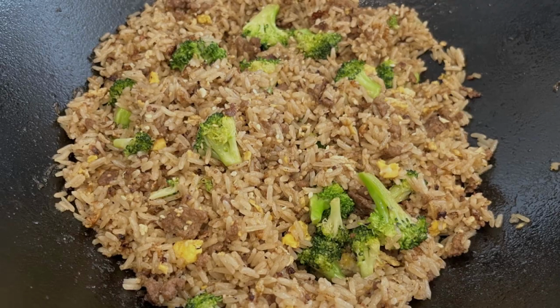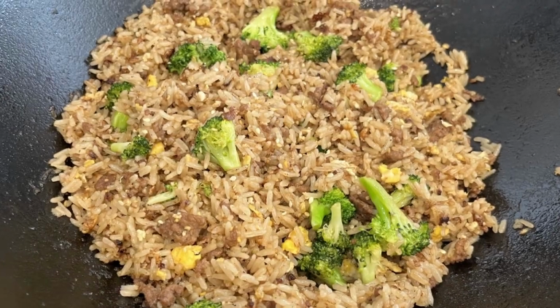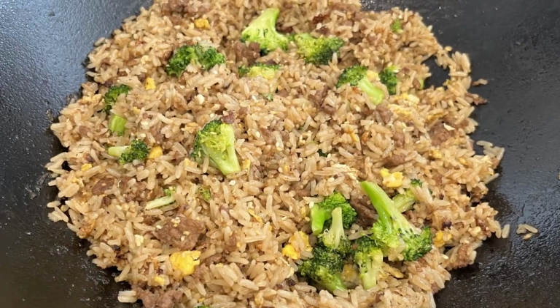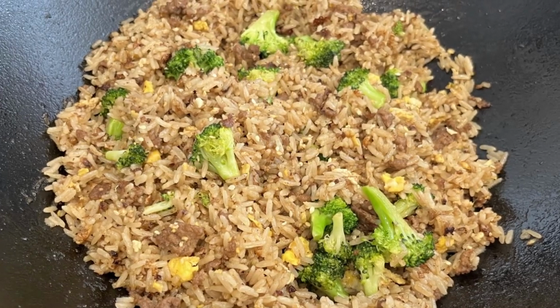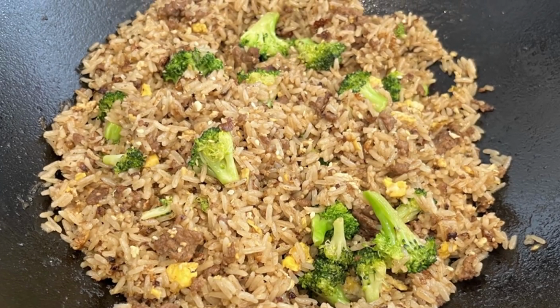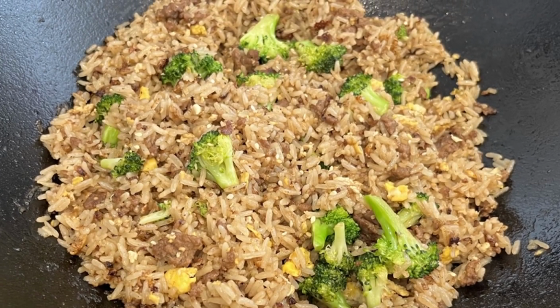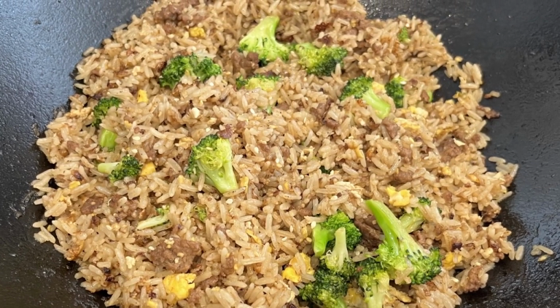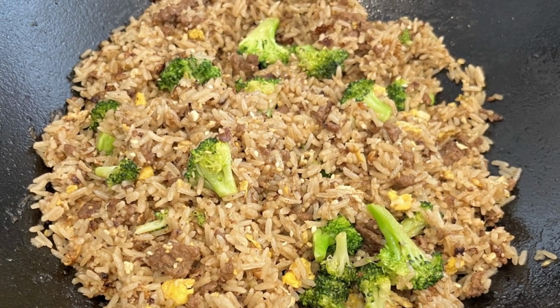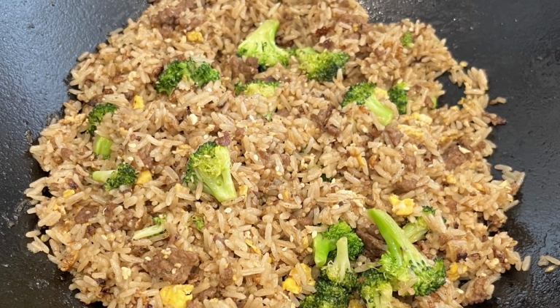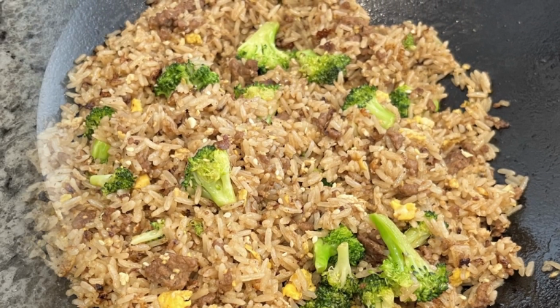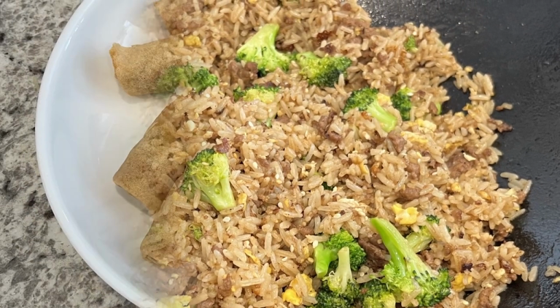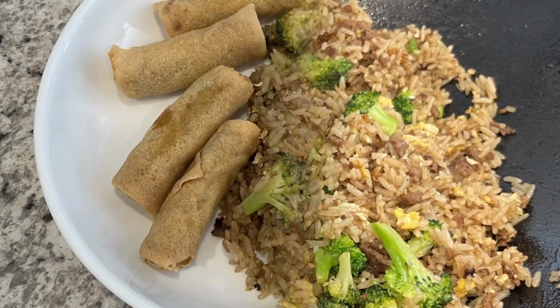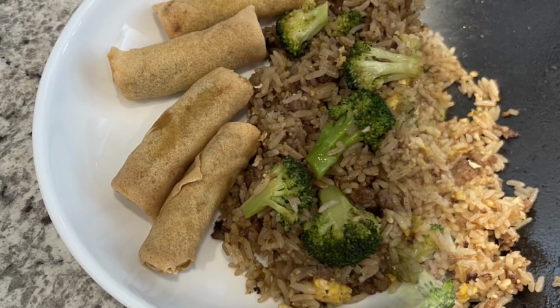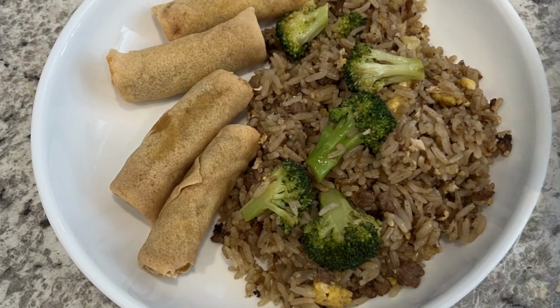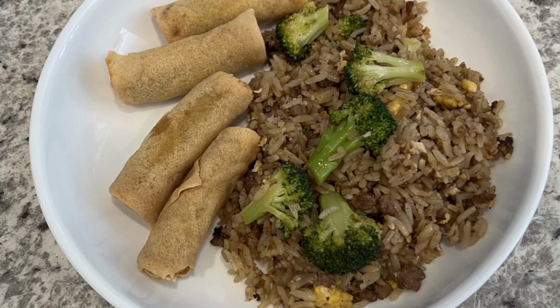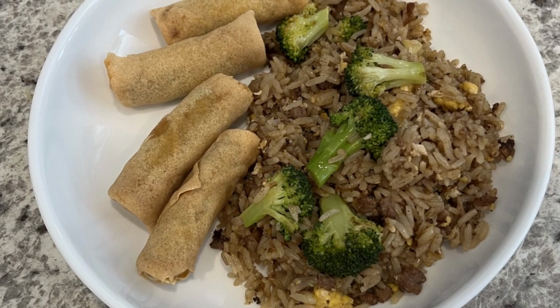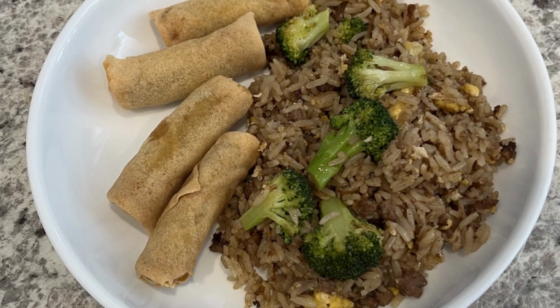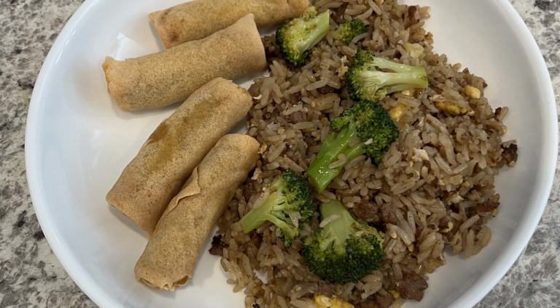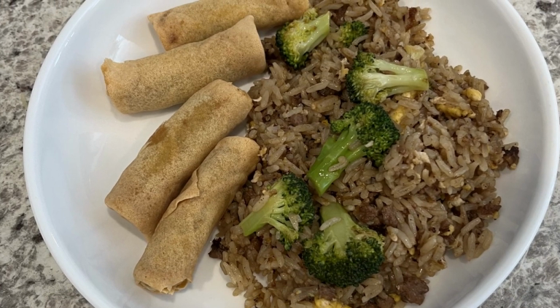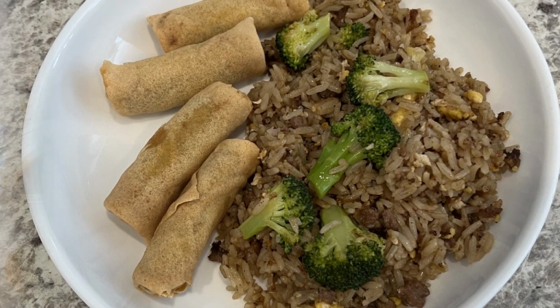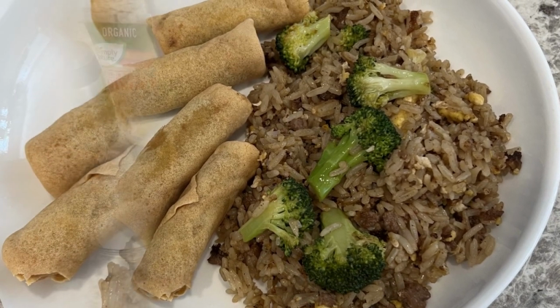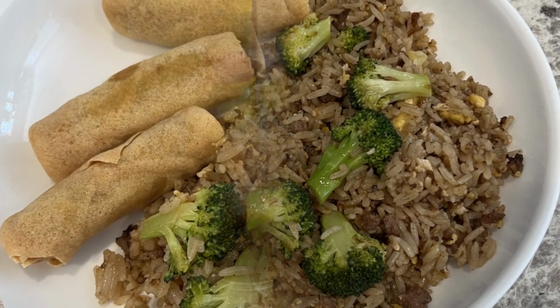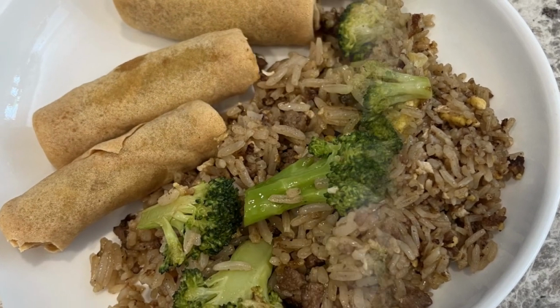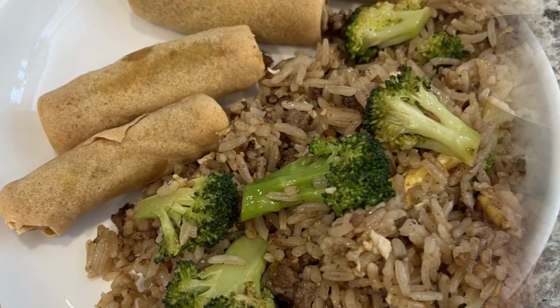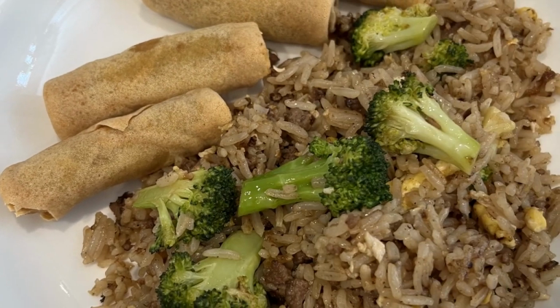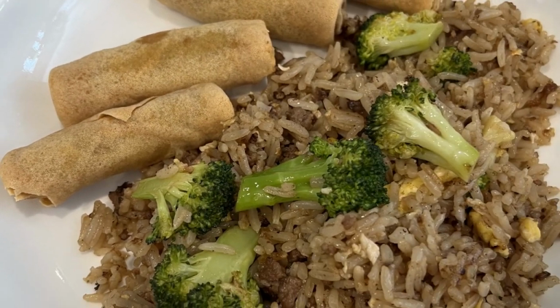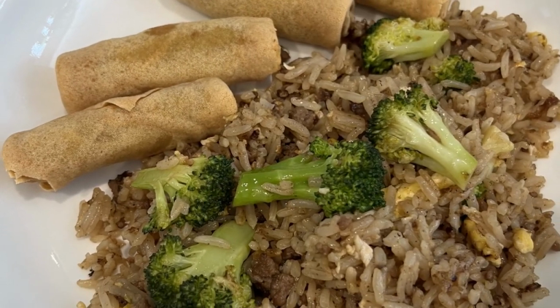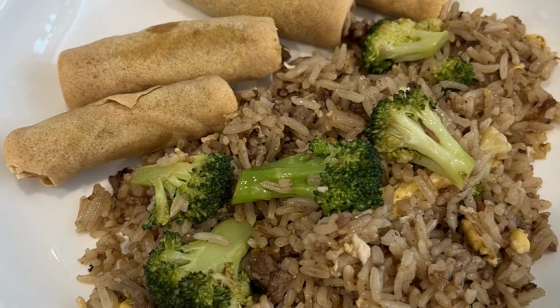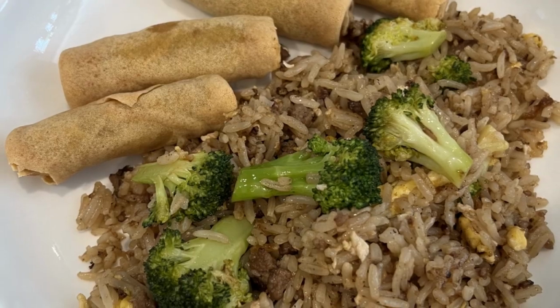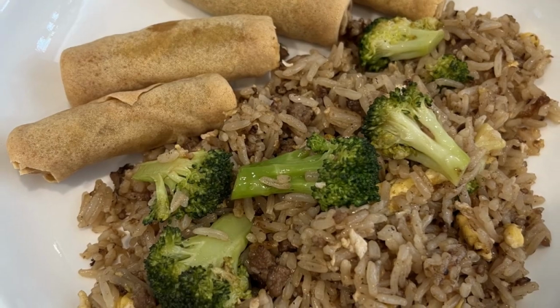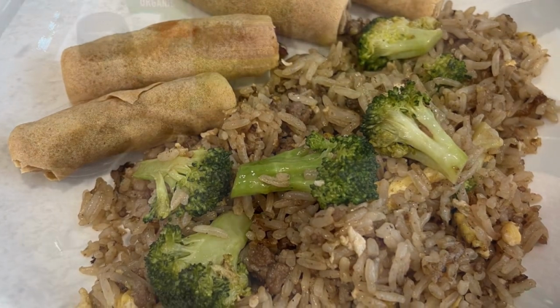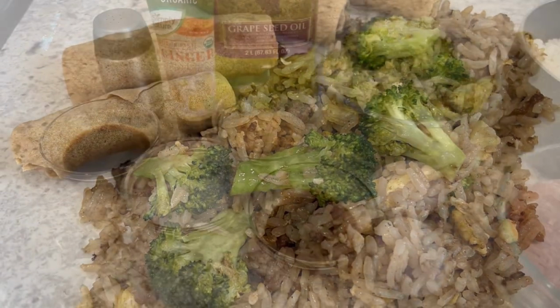Hi, my name is Andrea and today I'm making ground beef and broccoli fried rice. Let me show you what you're going to need, and as always I'll make sure to link the recipe in the description box.